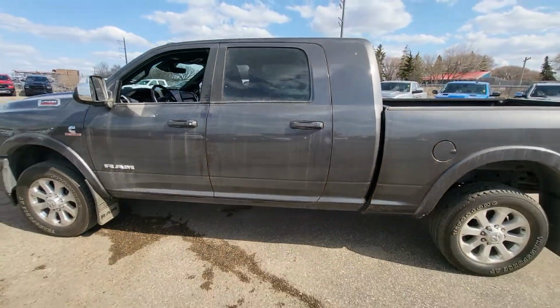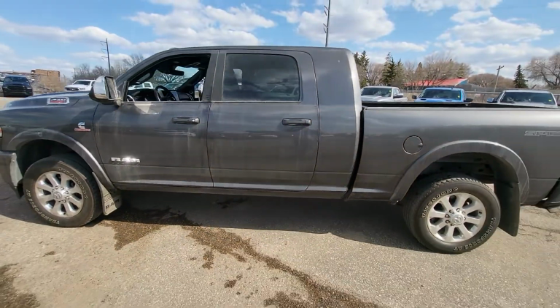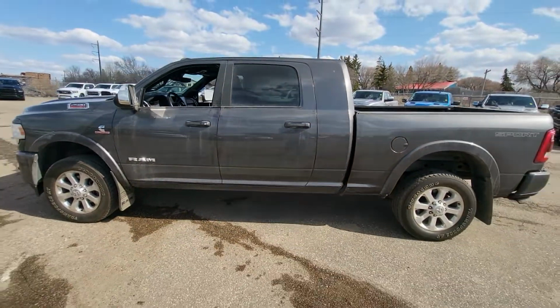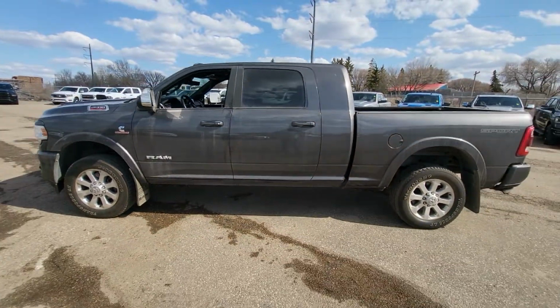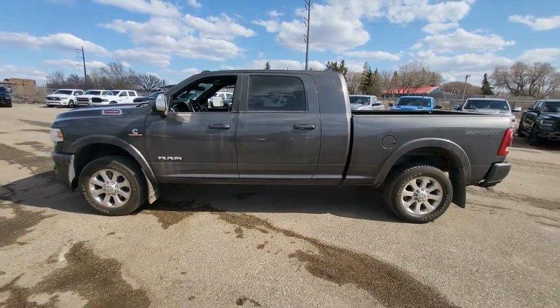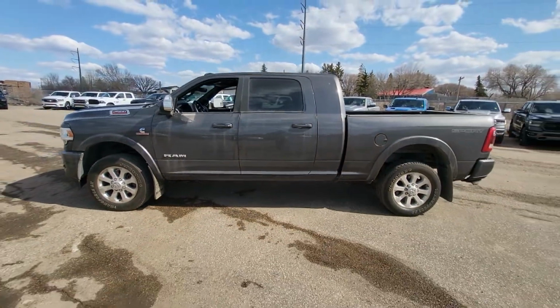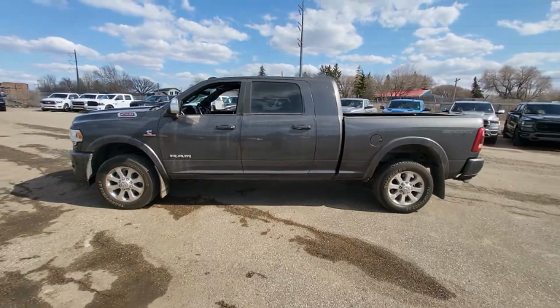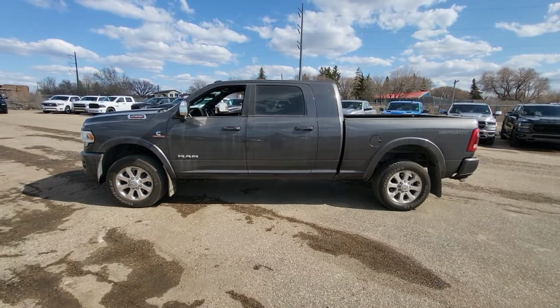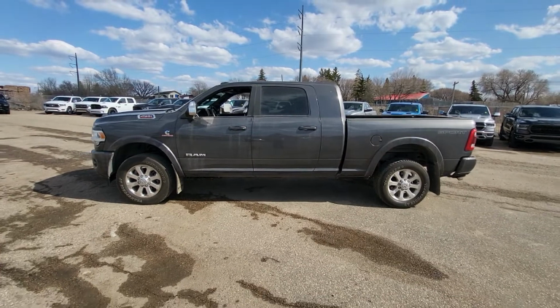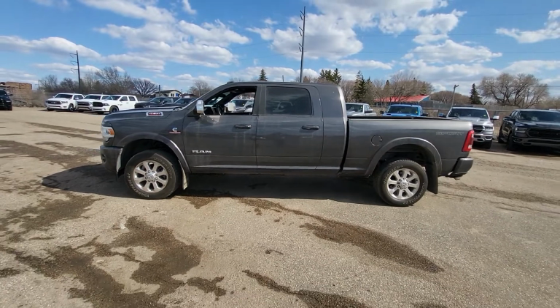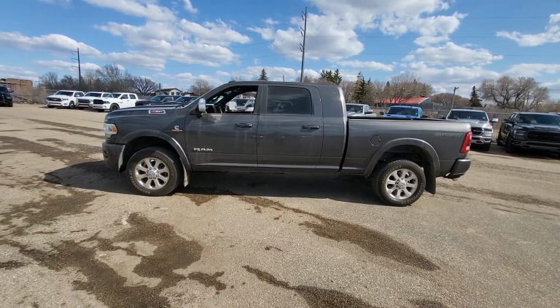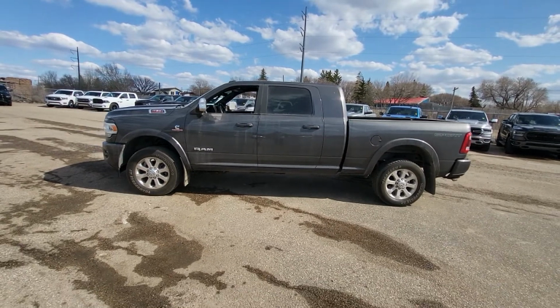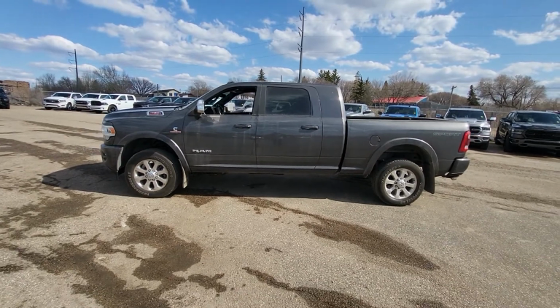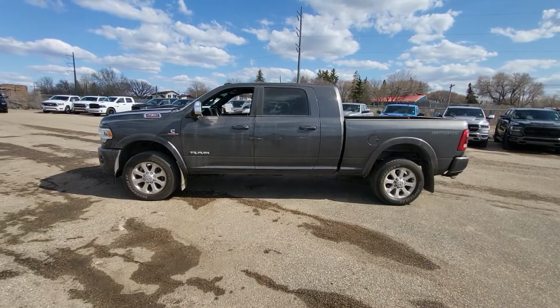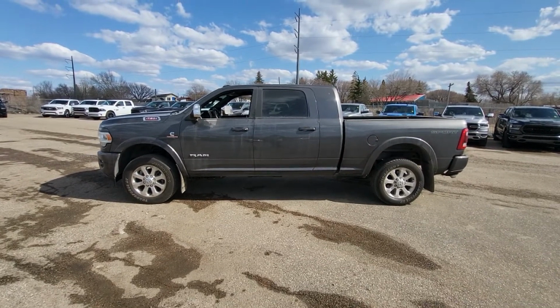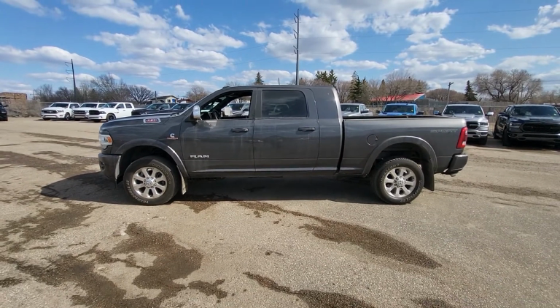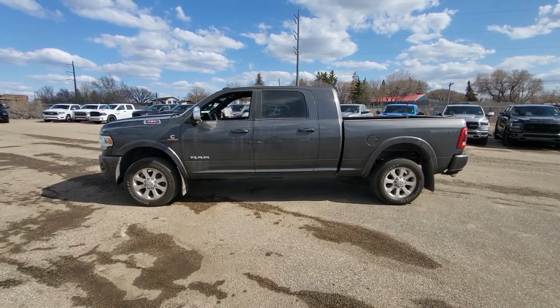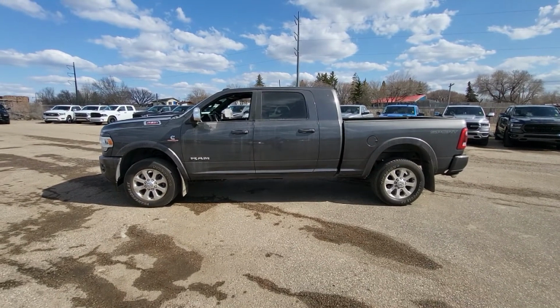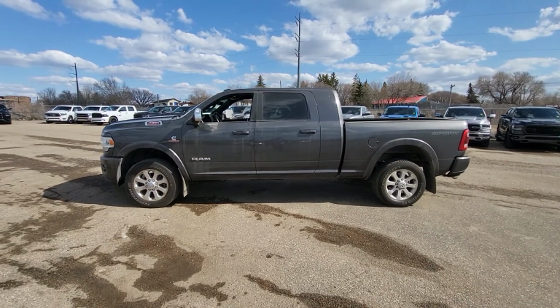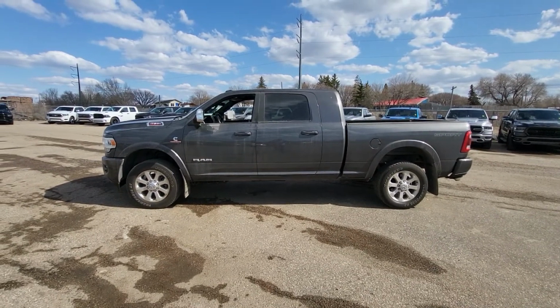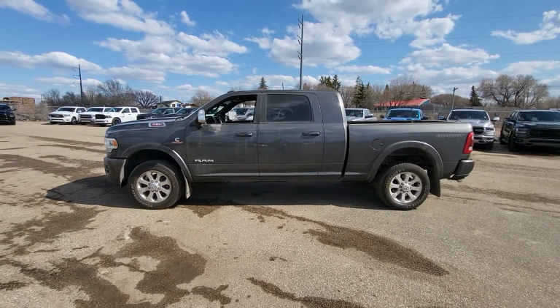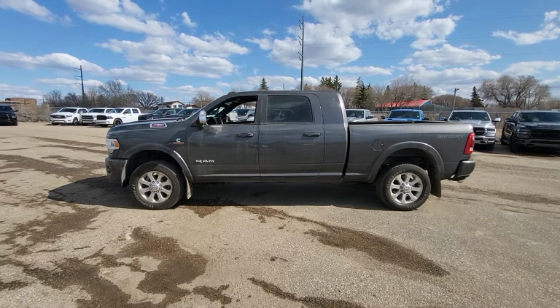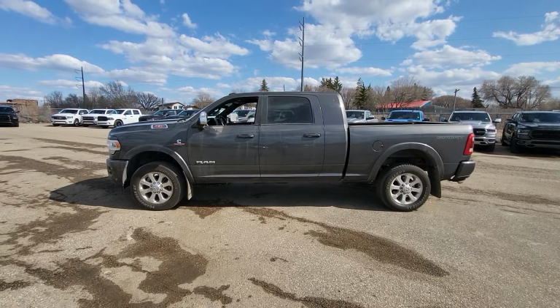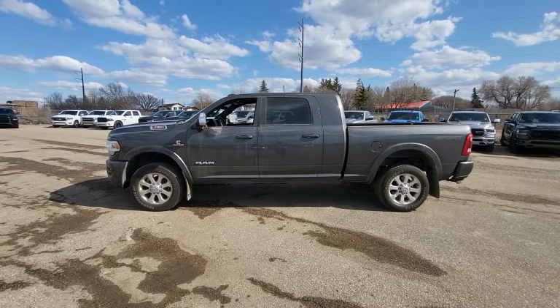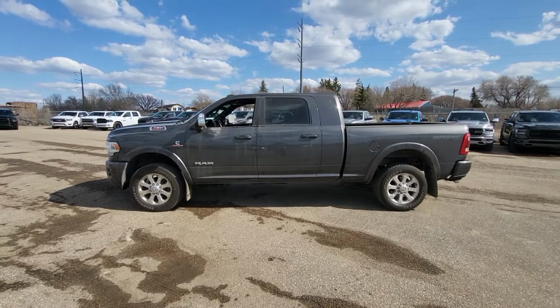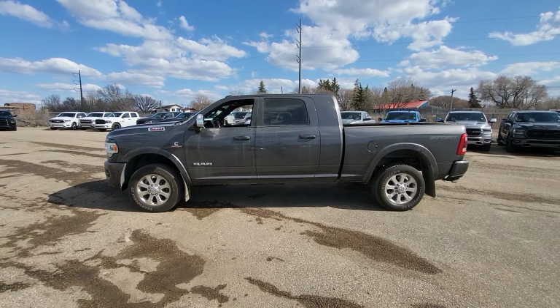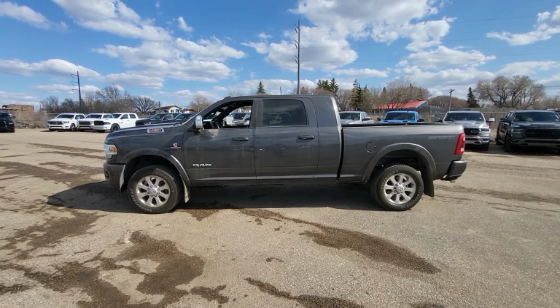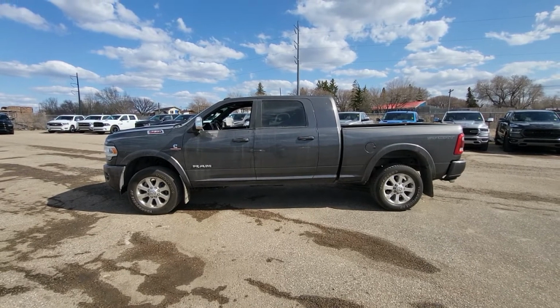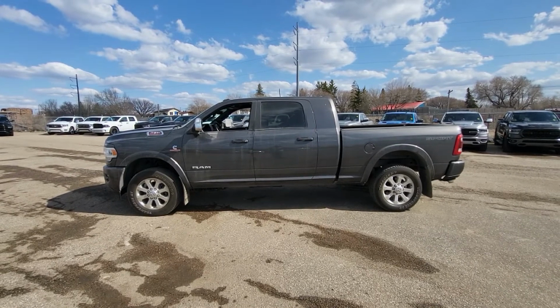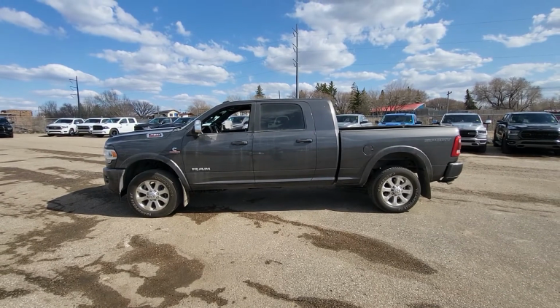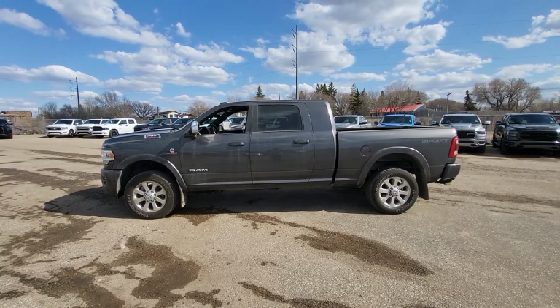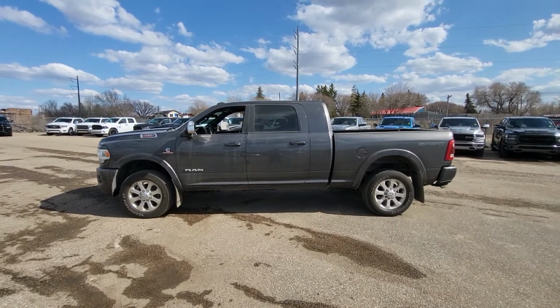So there you have it folks — that's our 2019 Ram 2500 Laramie Mega Cab. For more information on this vehicle and many others like it, come on down to 331 Circle Drive West. That's Auto Clearing Jeep and Ram Center.